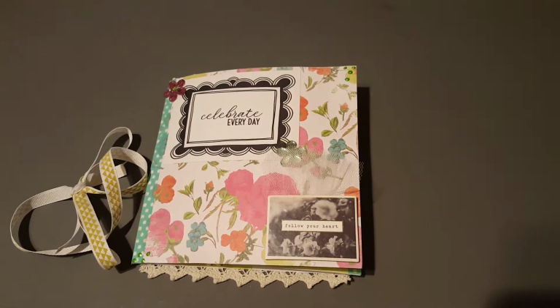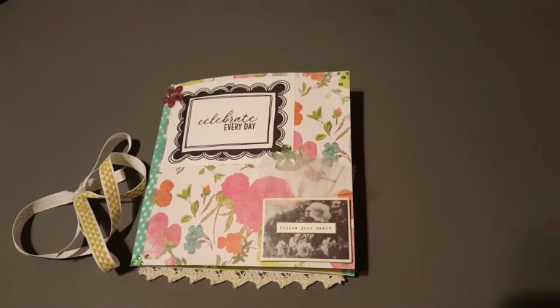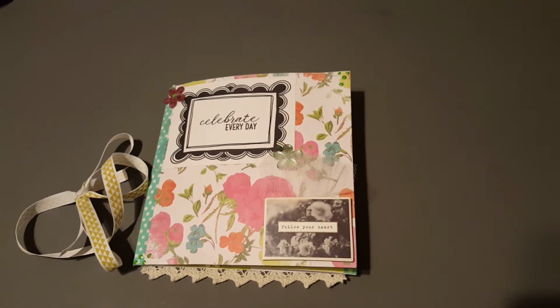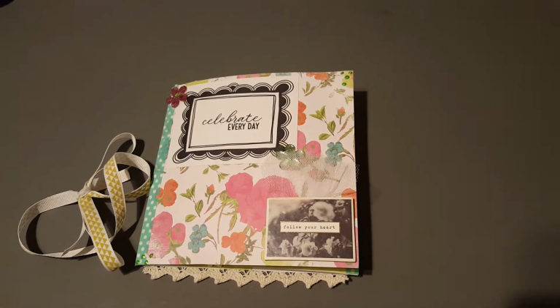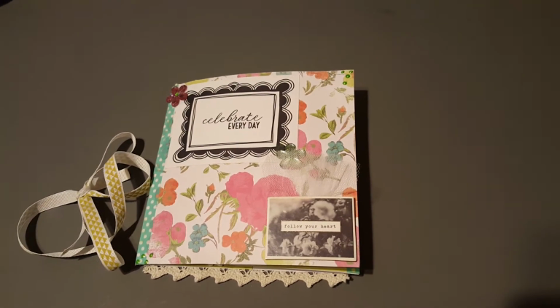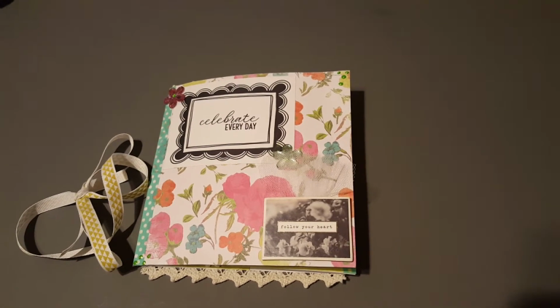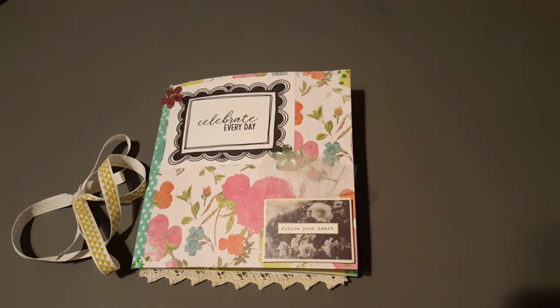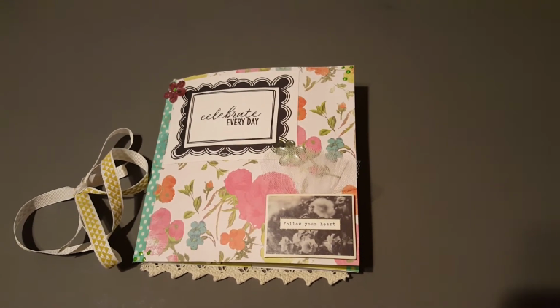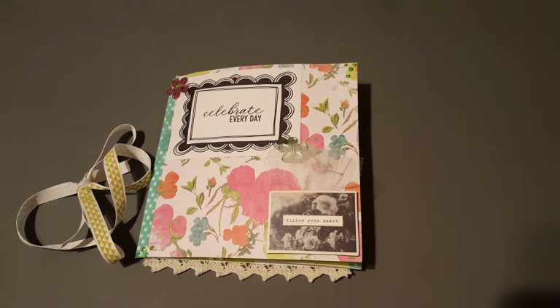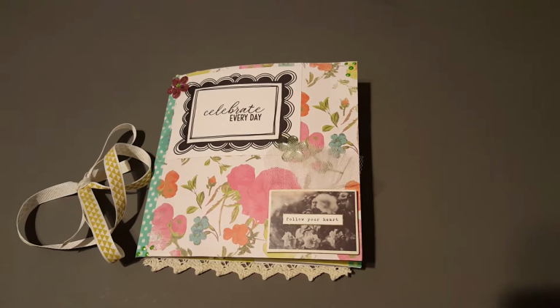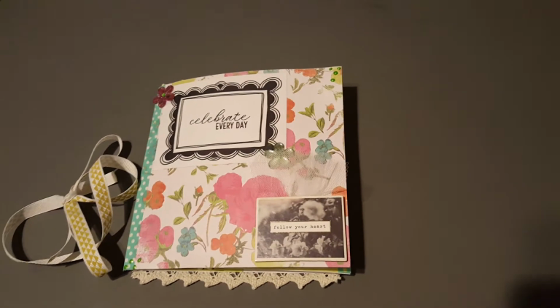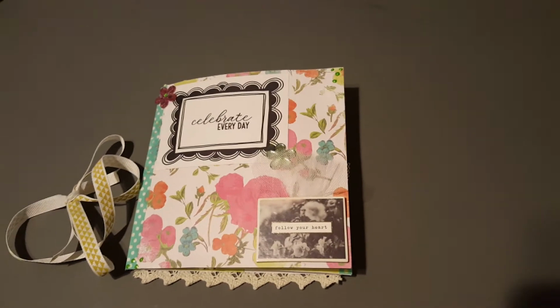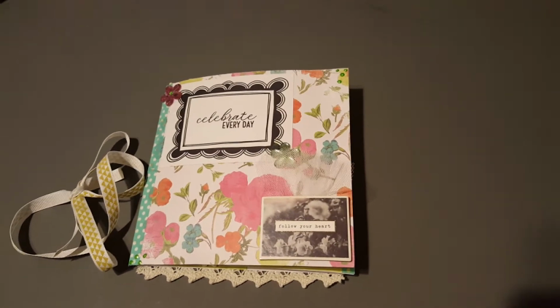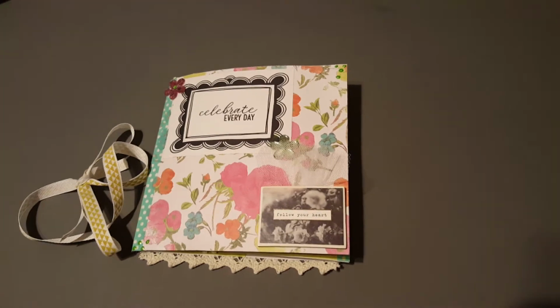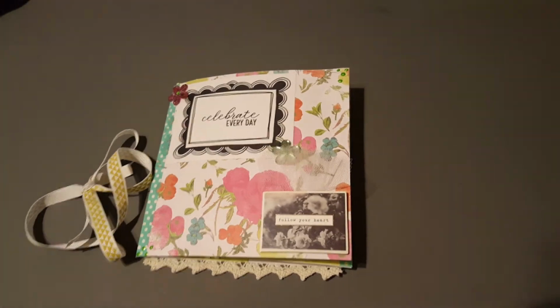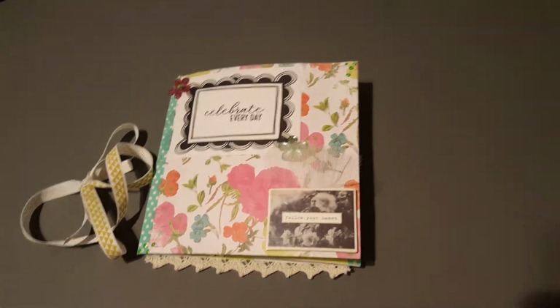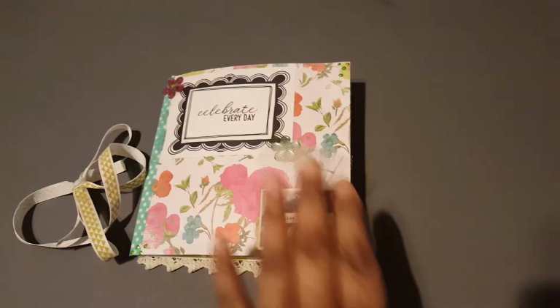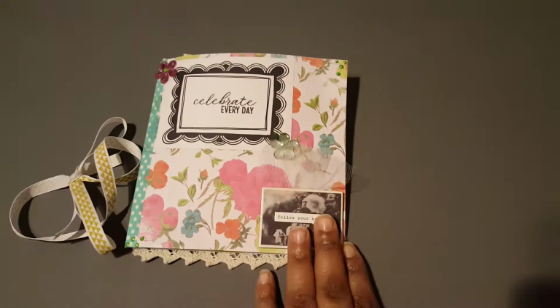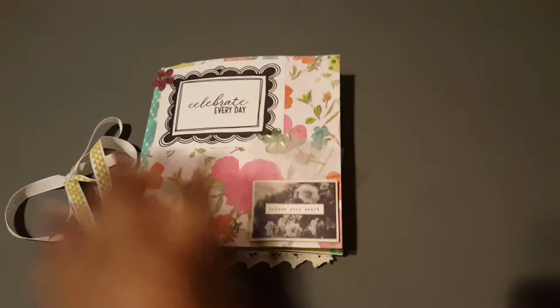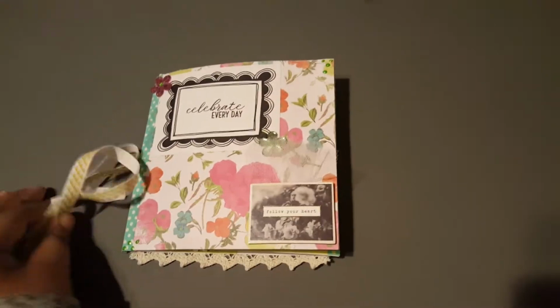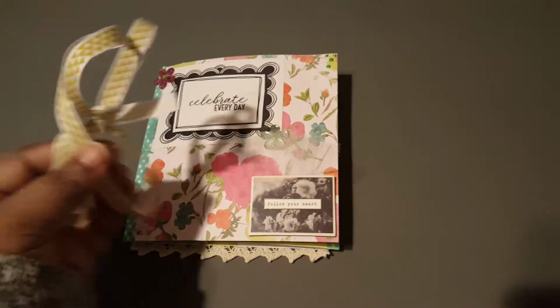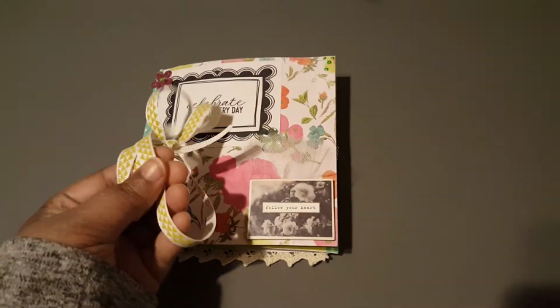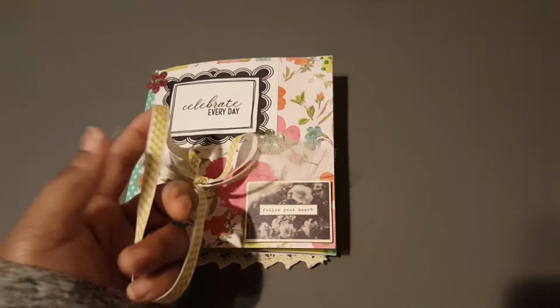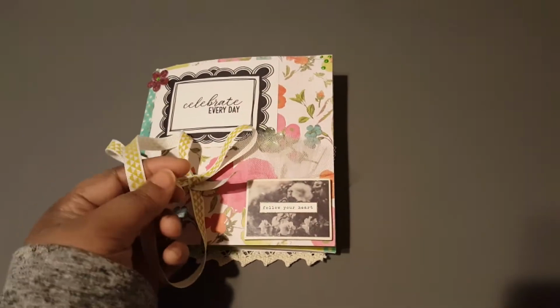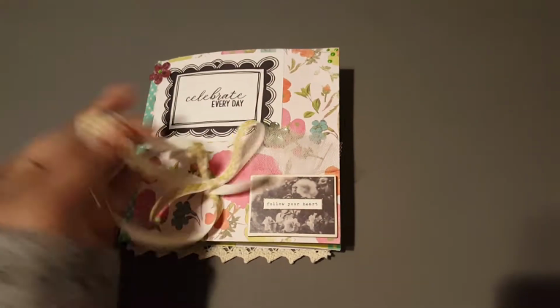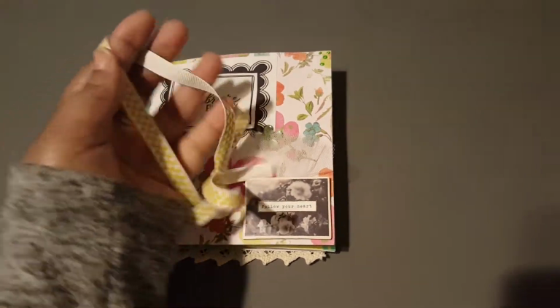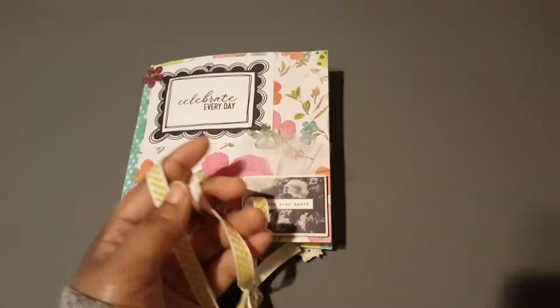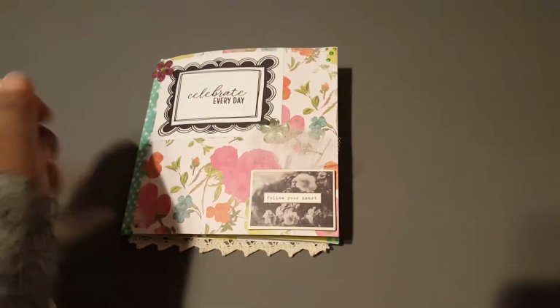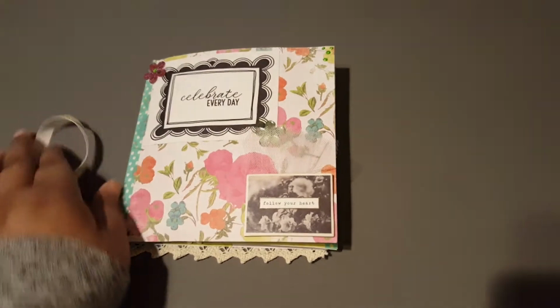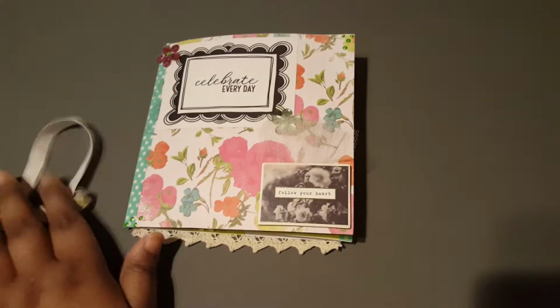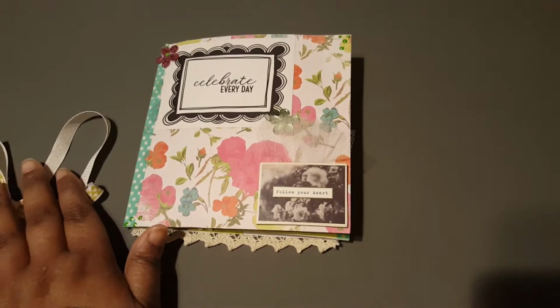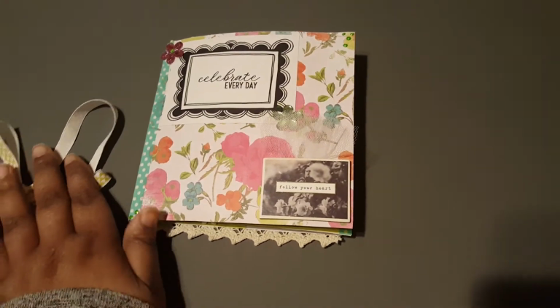Hey guys and welcome to my crafty topics. Today I have a project share for you — it's a flip book. Originally it had a slip on it but I went ahead and took it off for the purpose of this video.